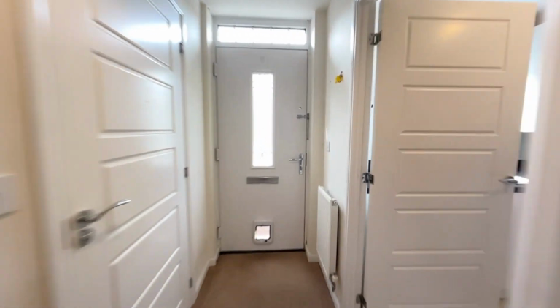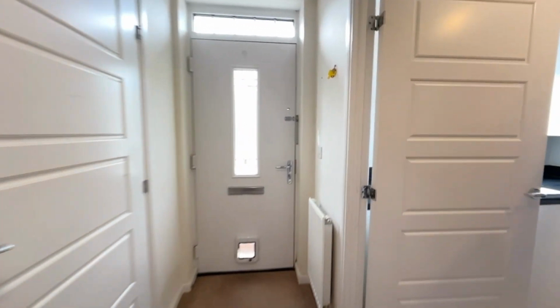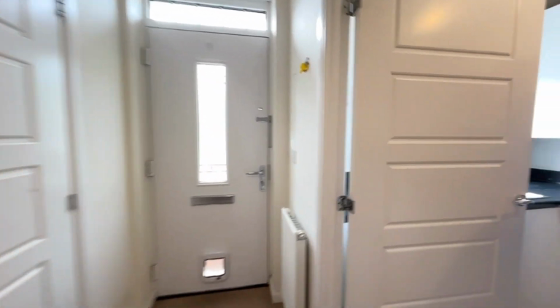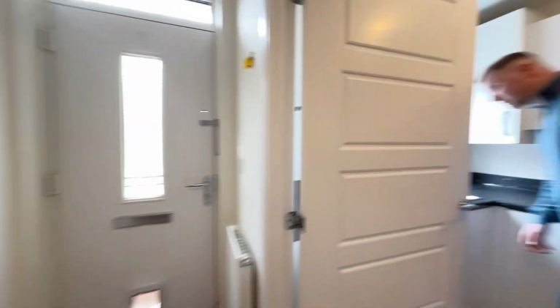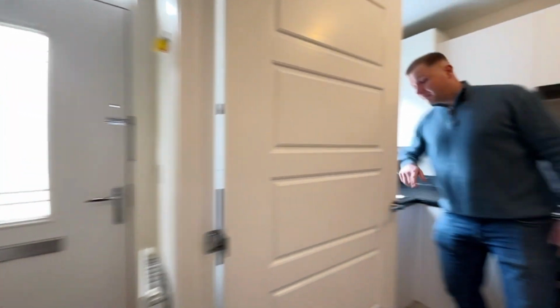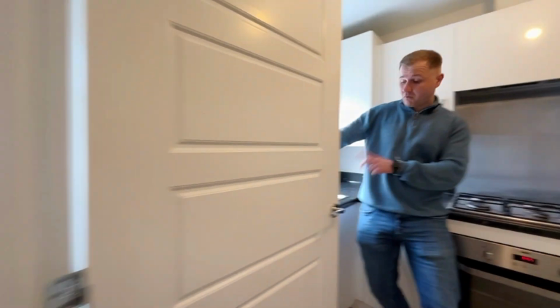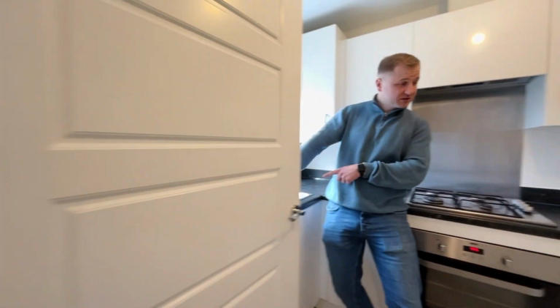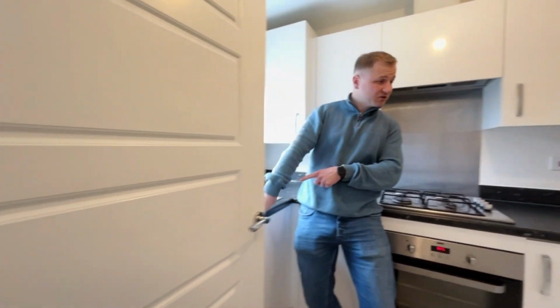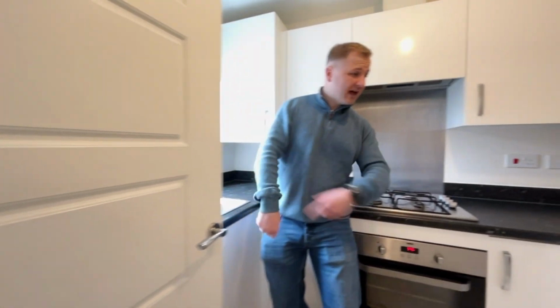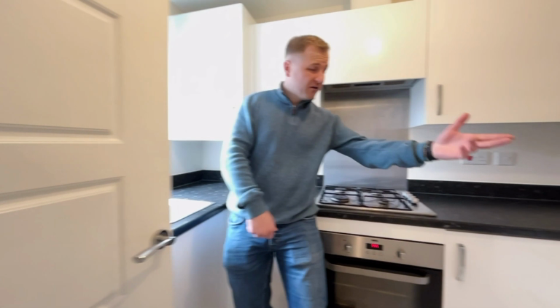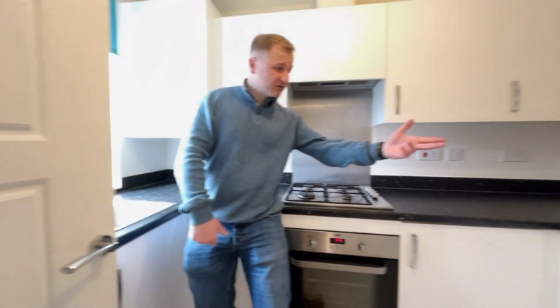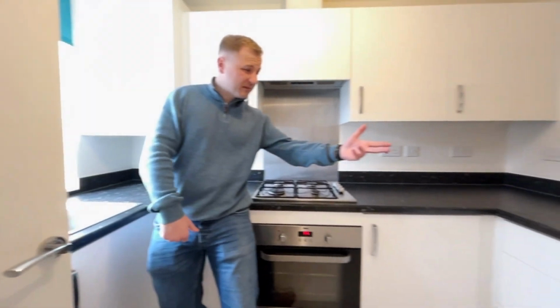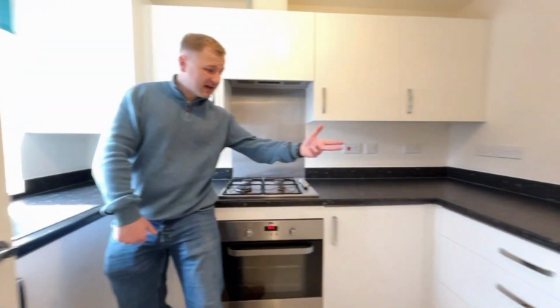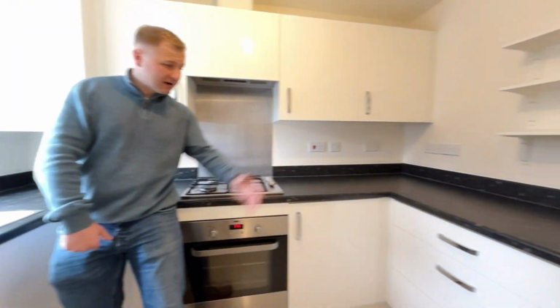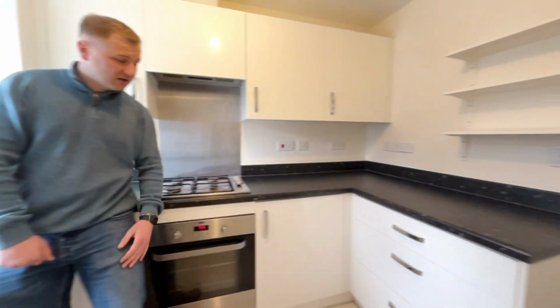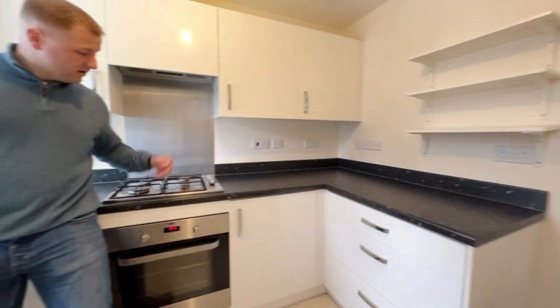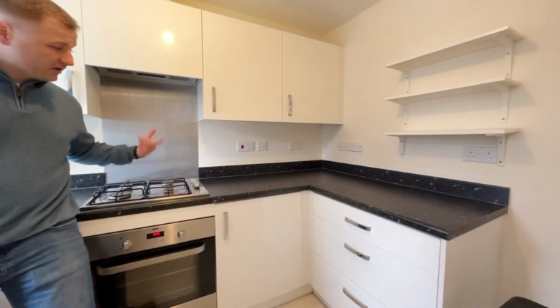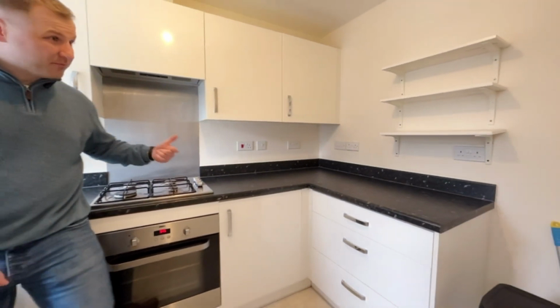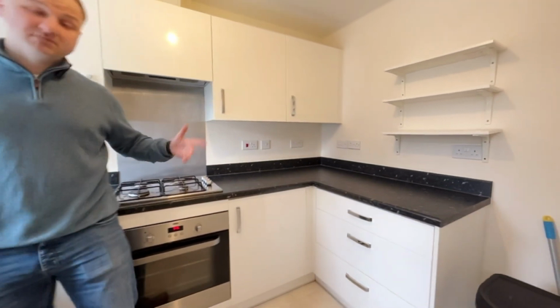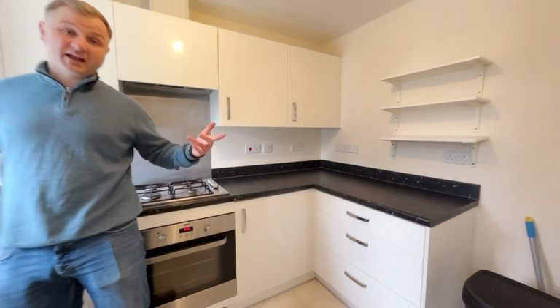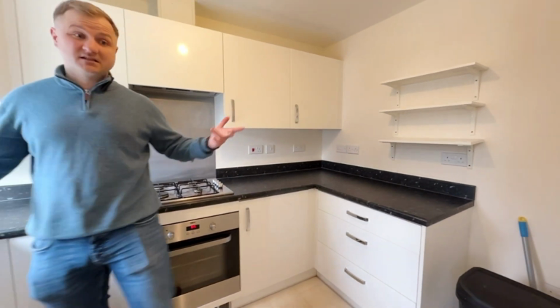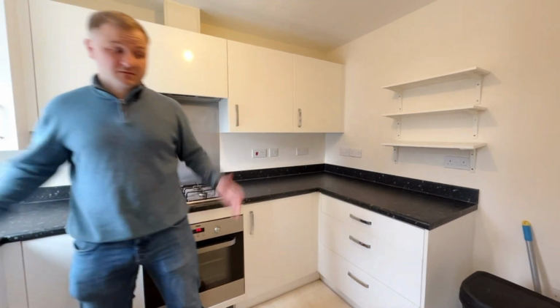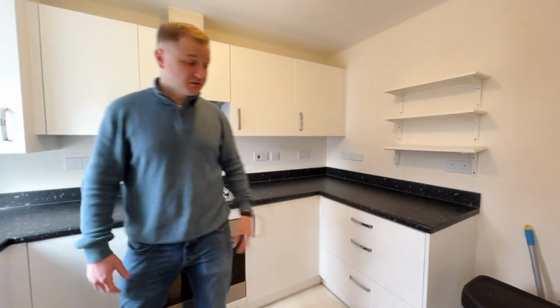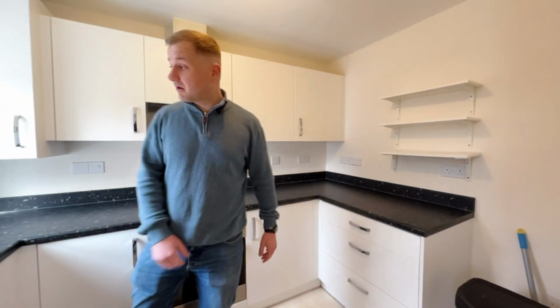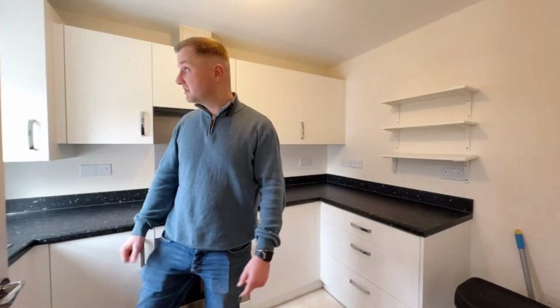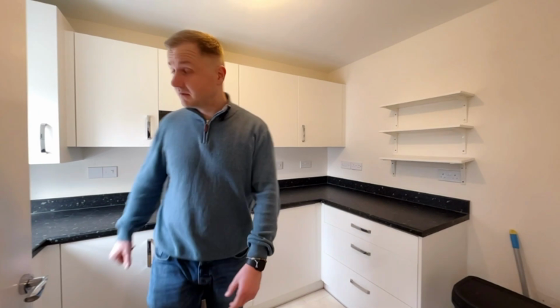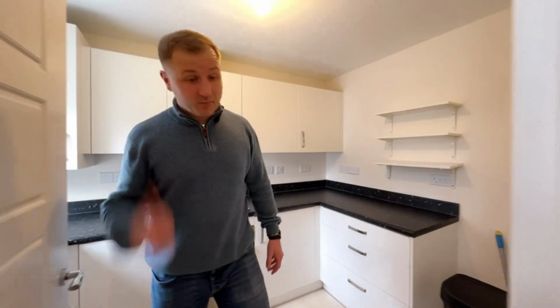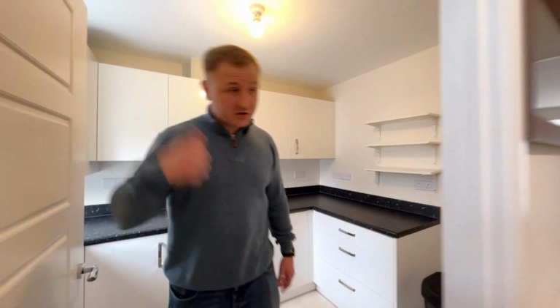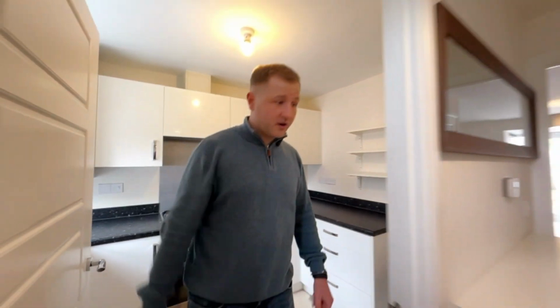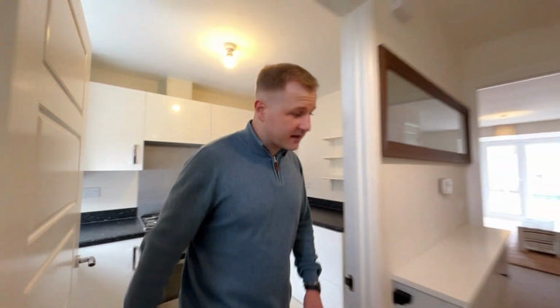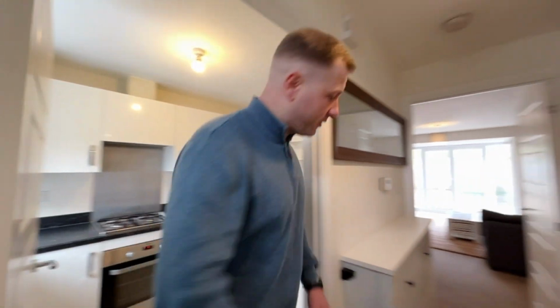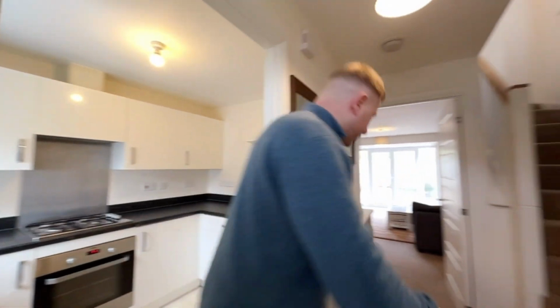It's a well-fitted kitchen. Space for a washing machine just under there, and fridge space there as well. Oven, hob — it's a fairly modern kitchen. Boiler's in the corner. Going on through.